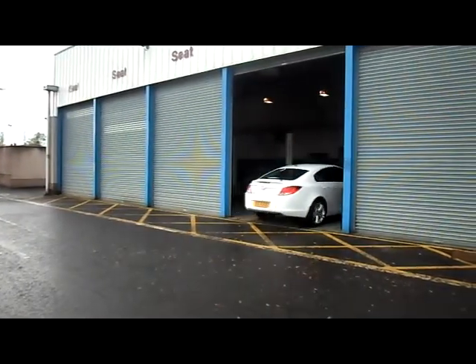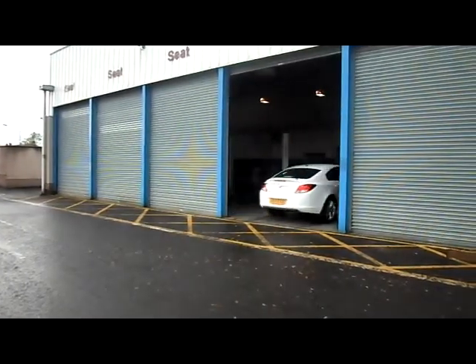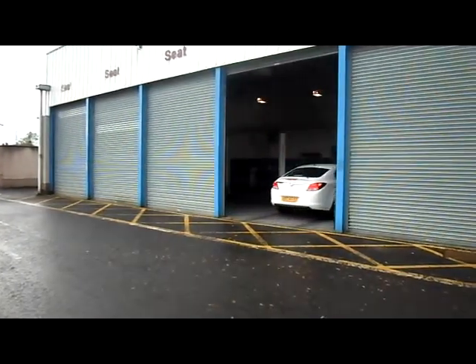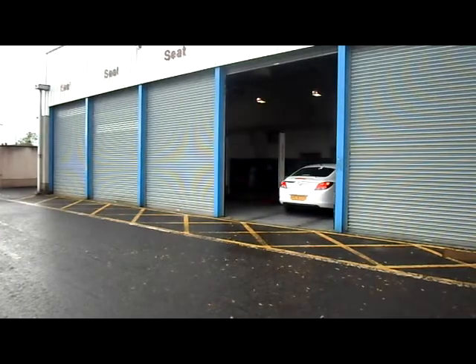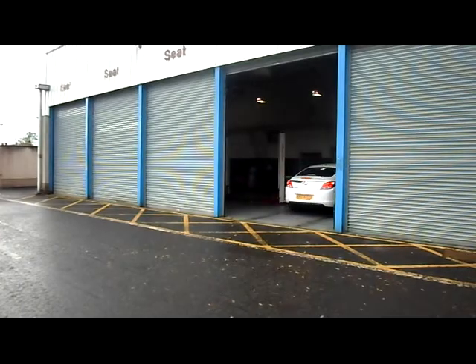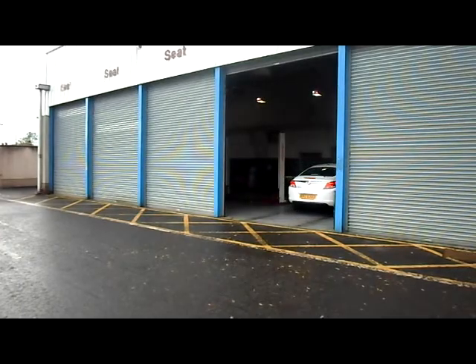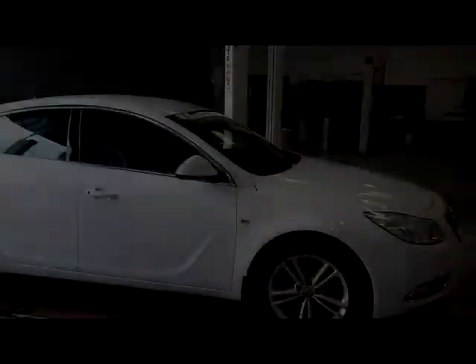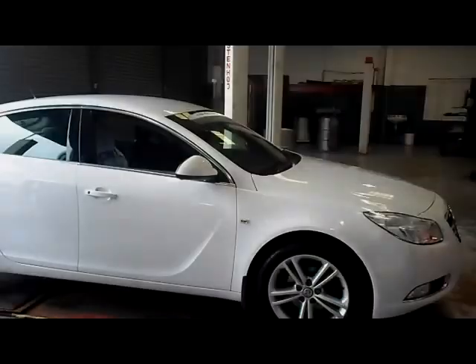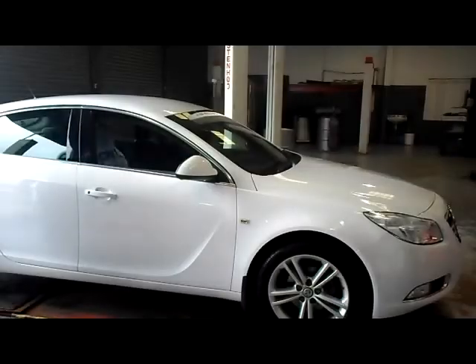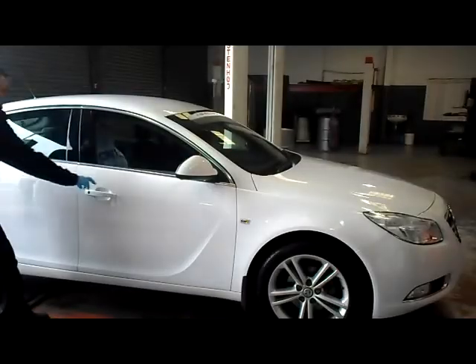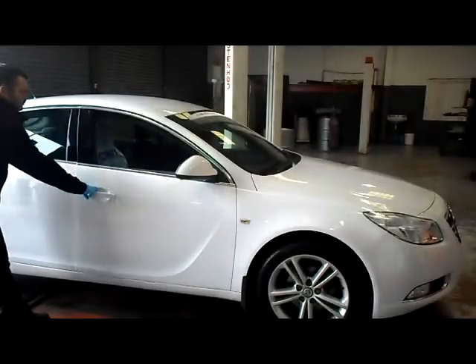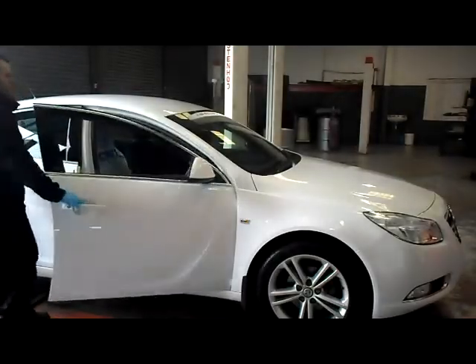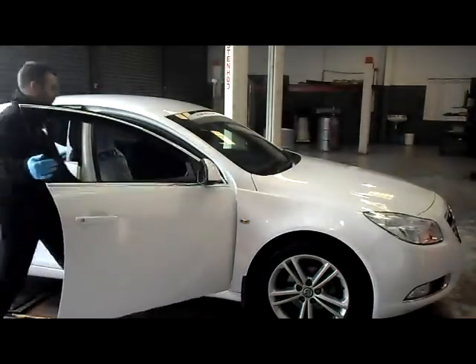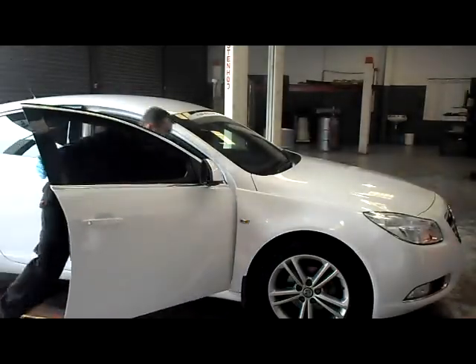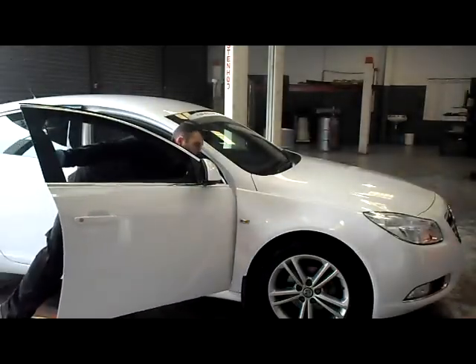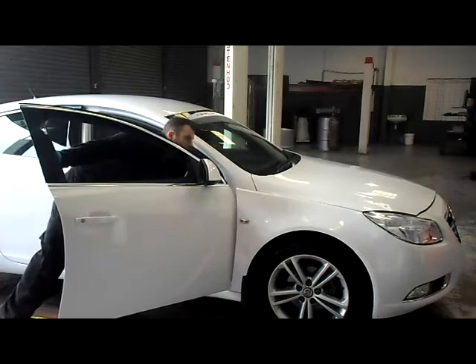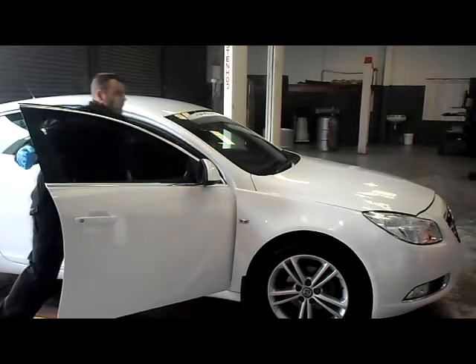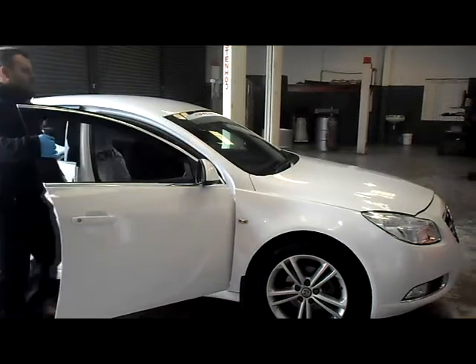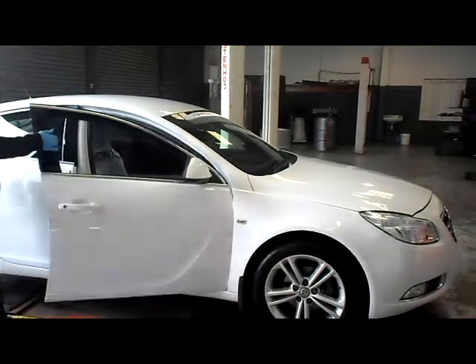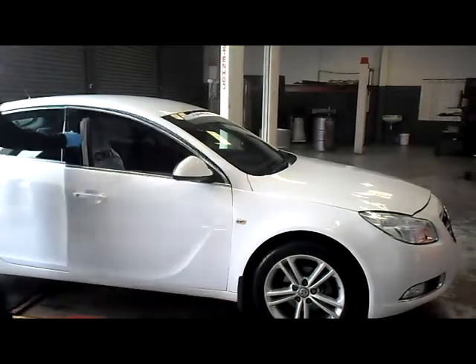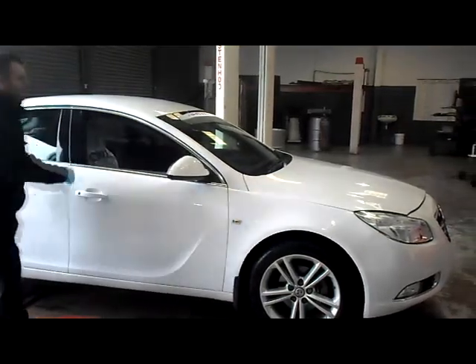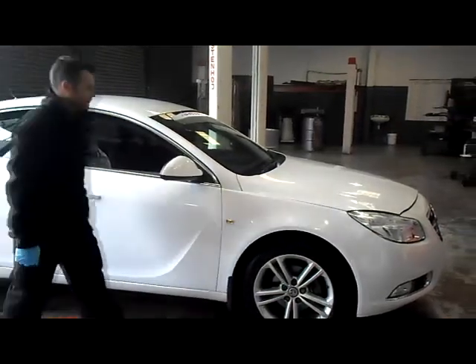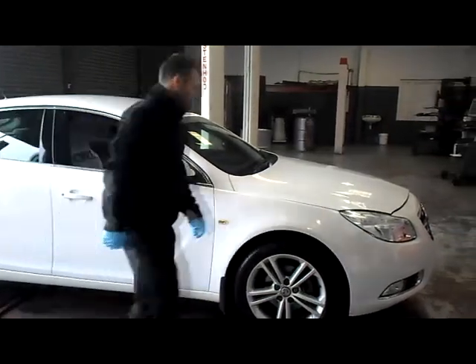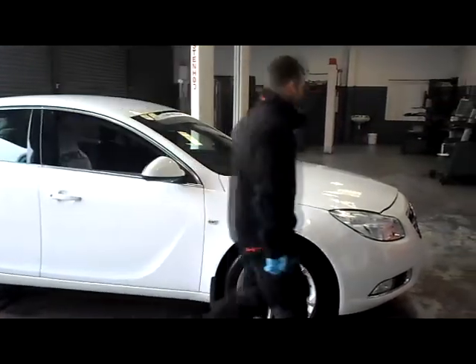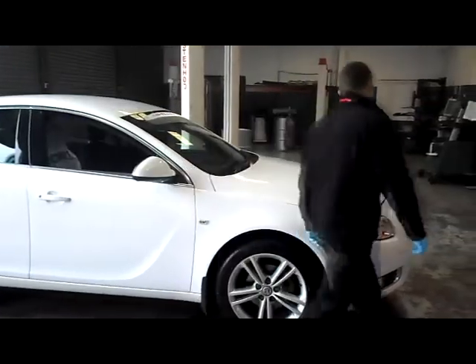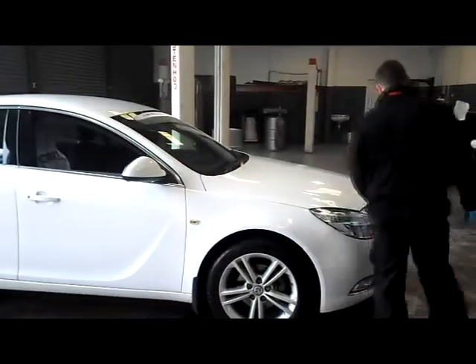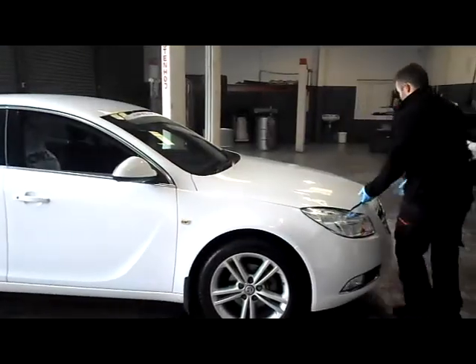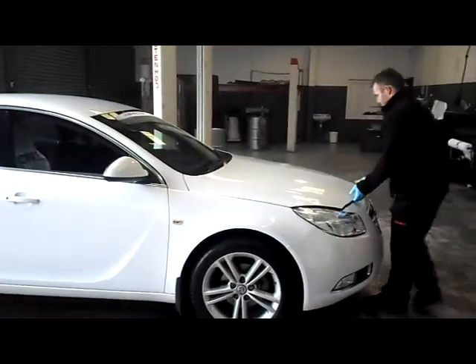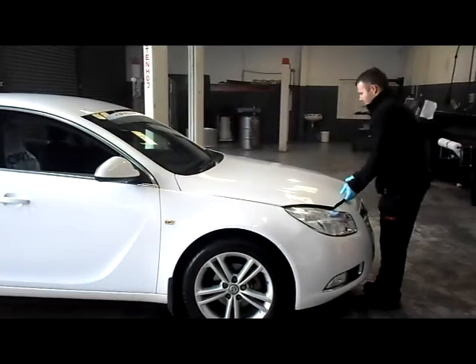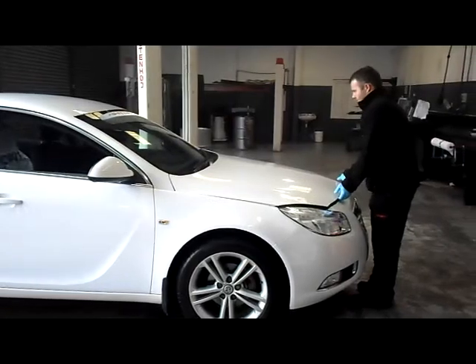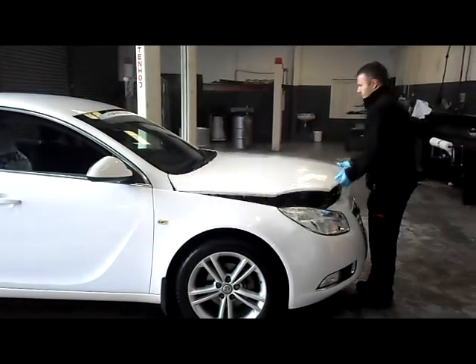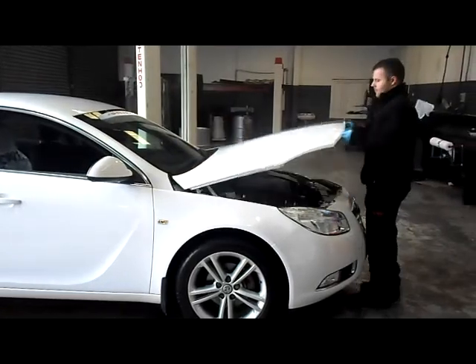But what about unexpected repairs and general wear and tear? Every time you bring your car to Wilsons of Rathkenny for servicing and repair, we will always carry out a complimentary vehicle health check and provide you with a printed report.